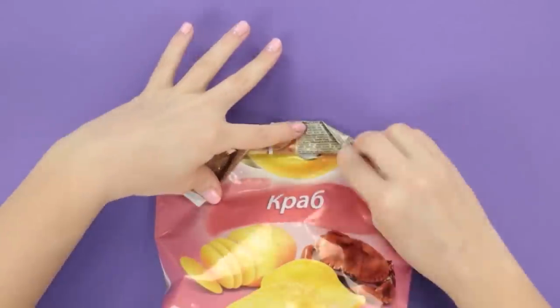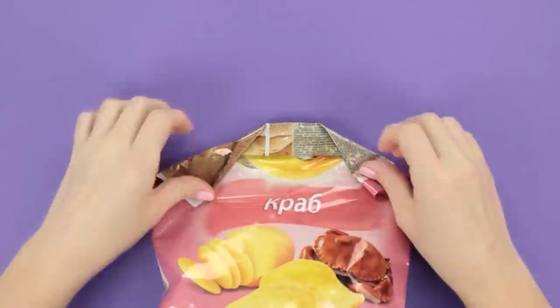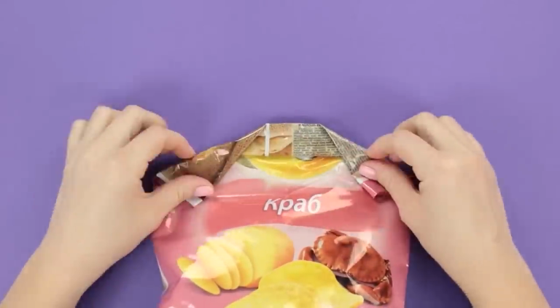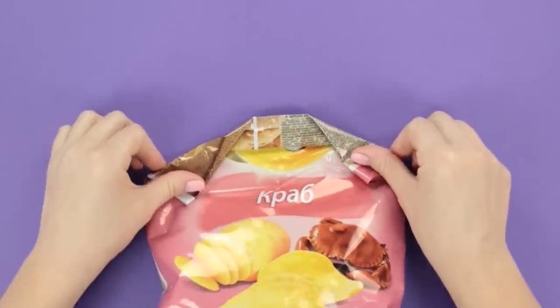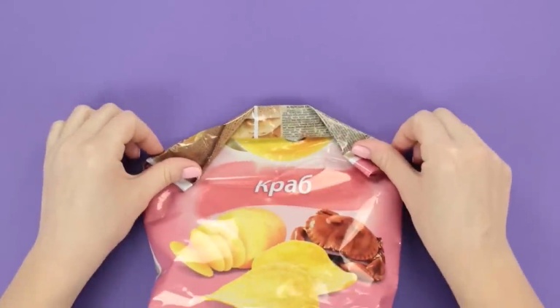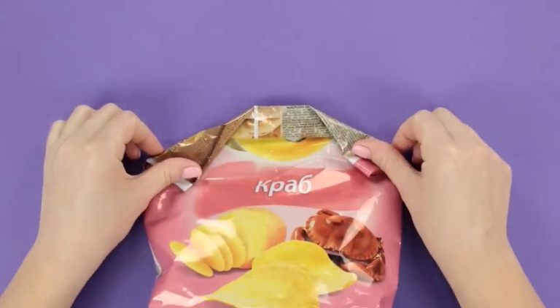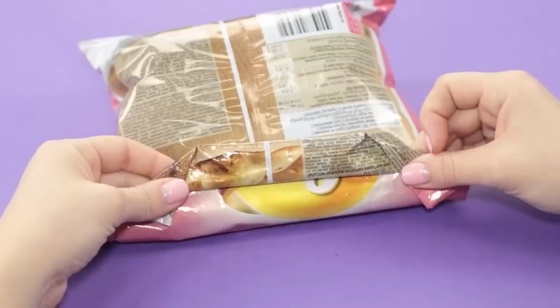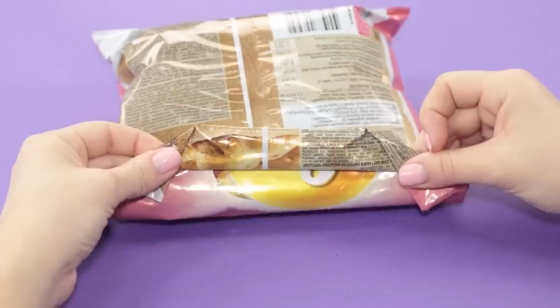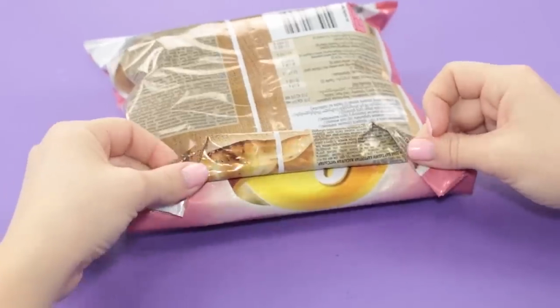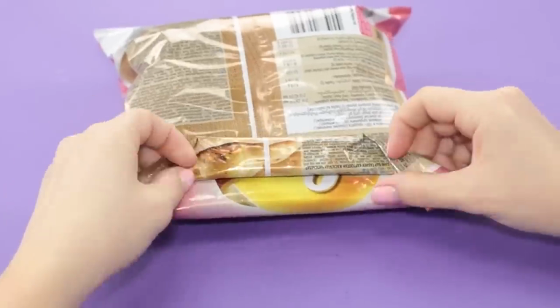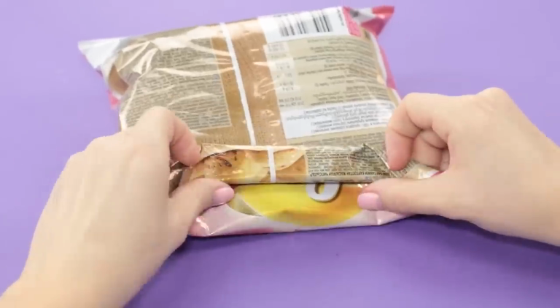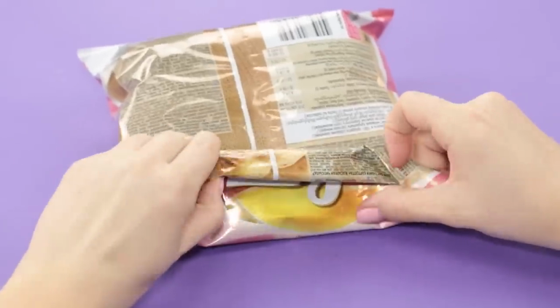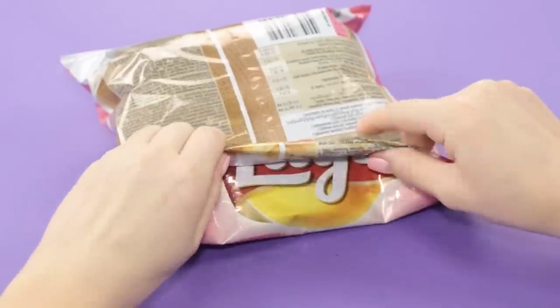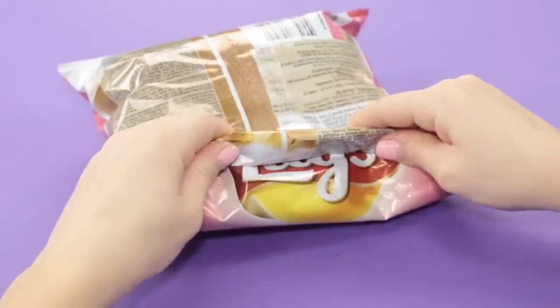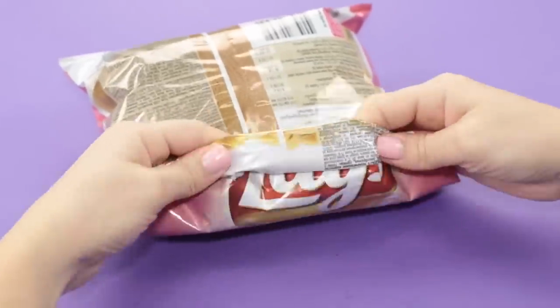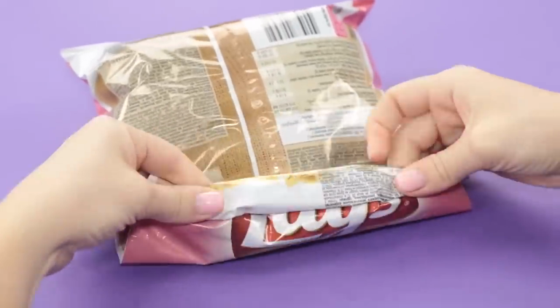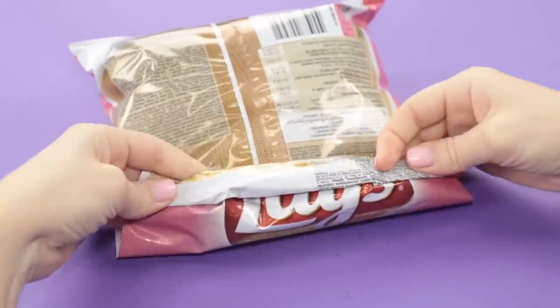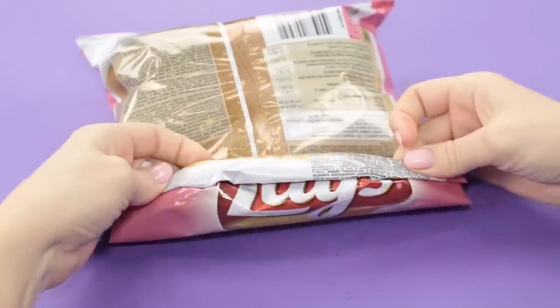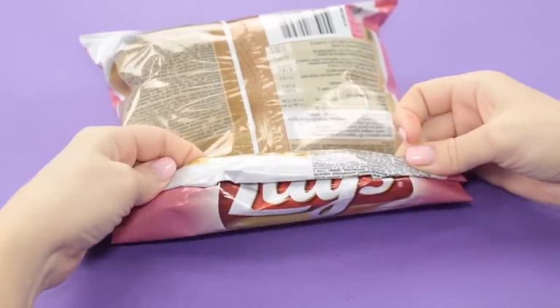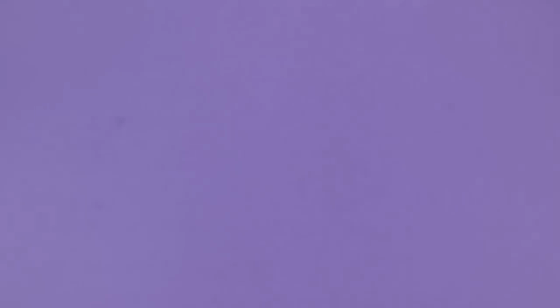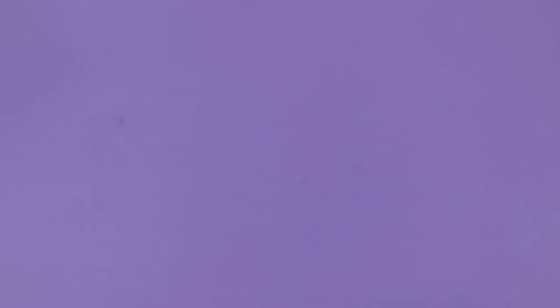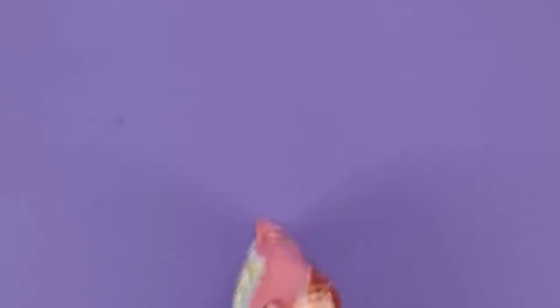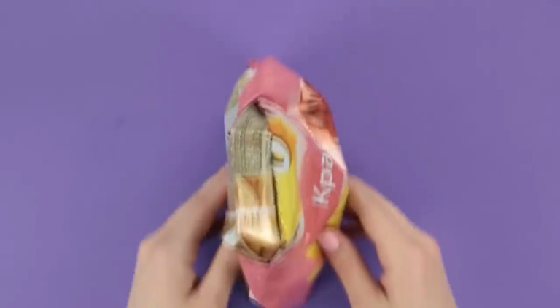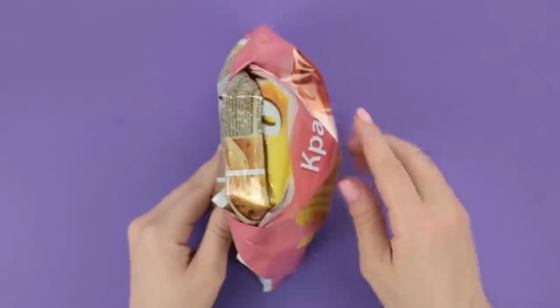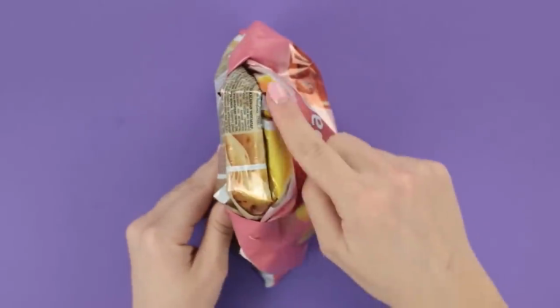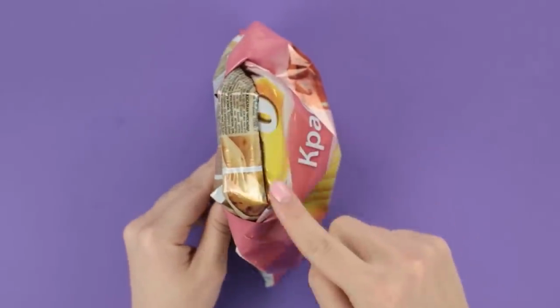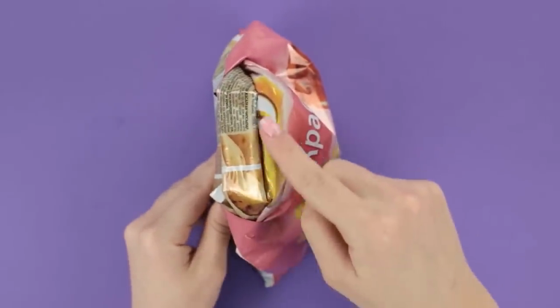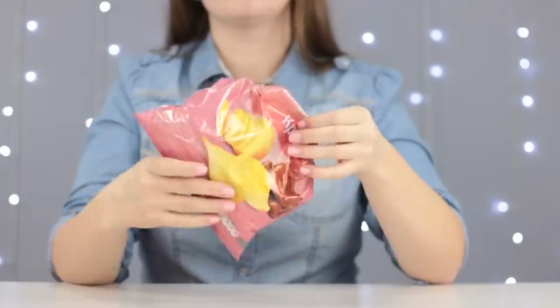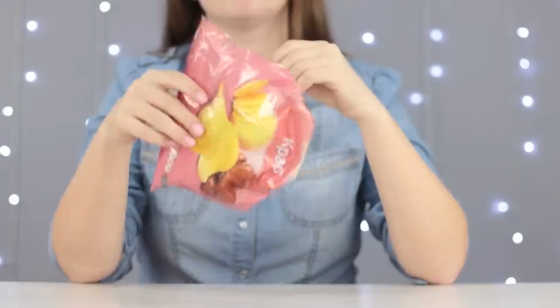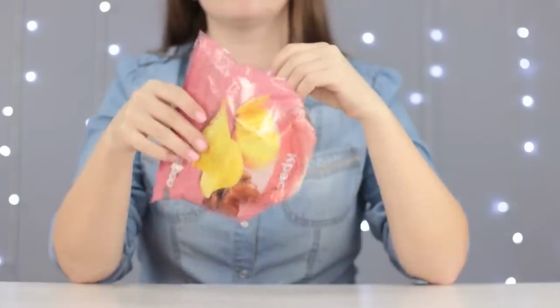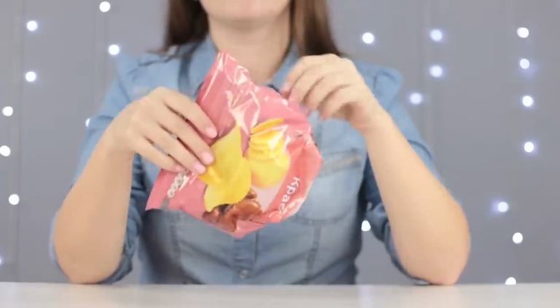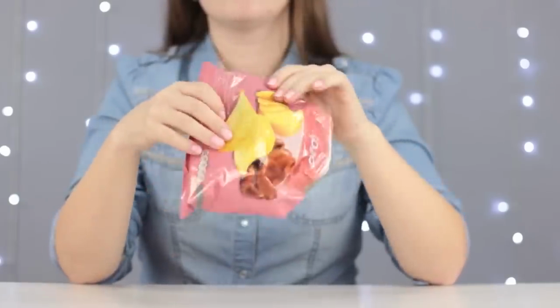Roll up the end. Fold the corners. Unfold the middle outward. Done! You can test the bag — just turn it upside down and give it a good shake.